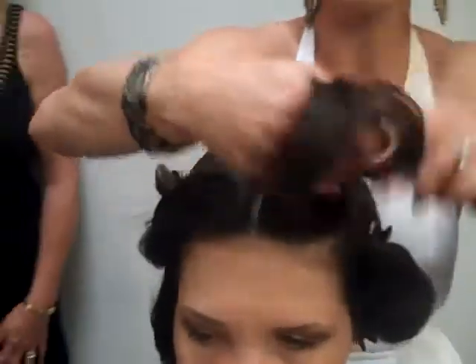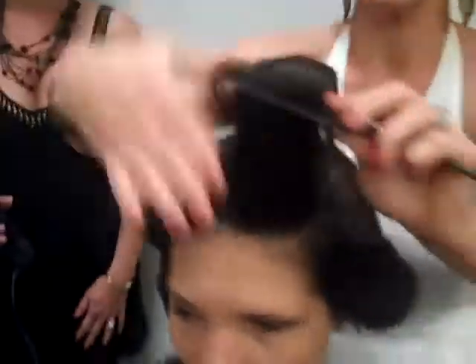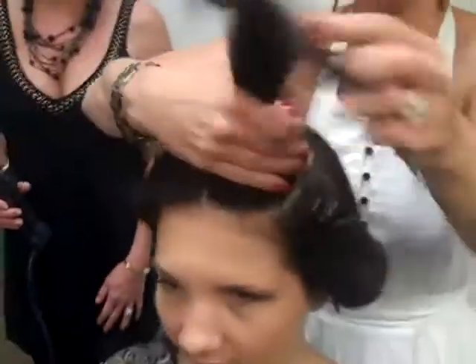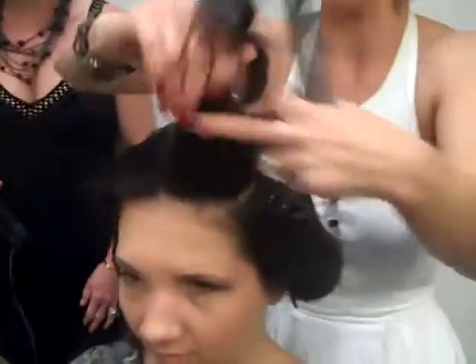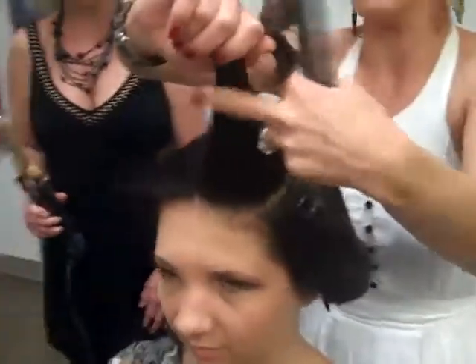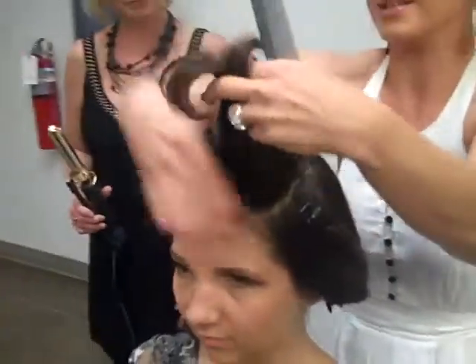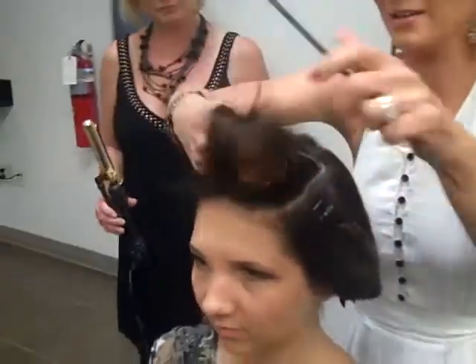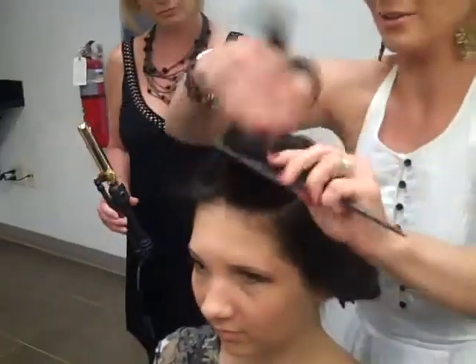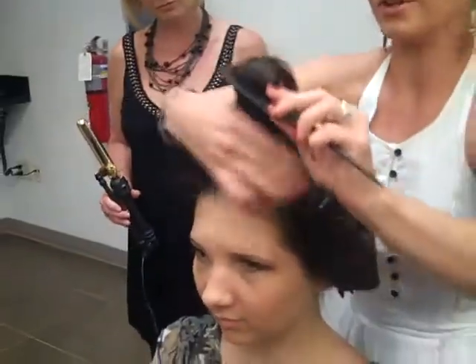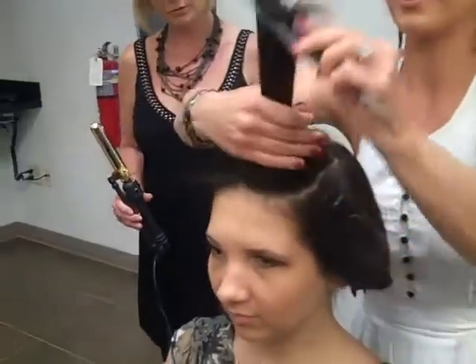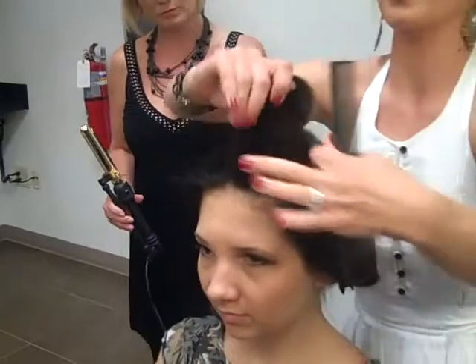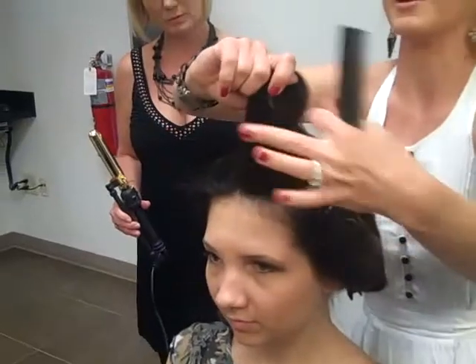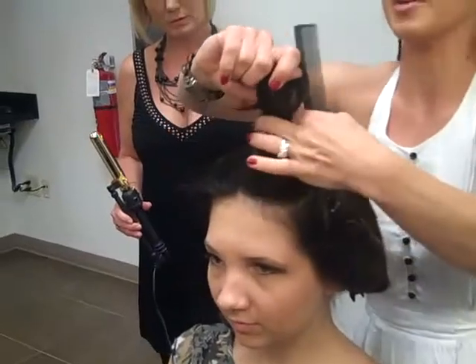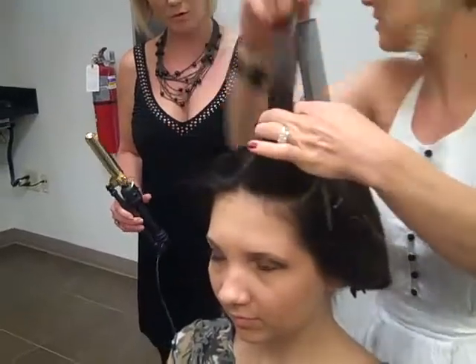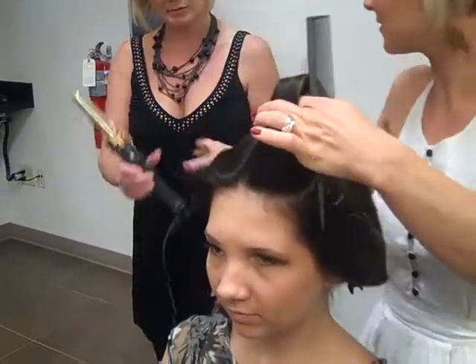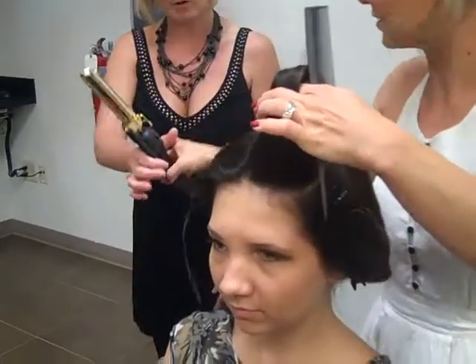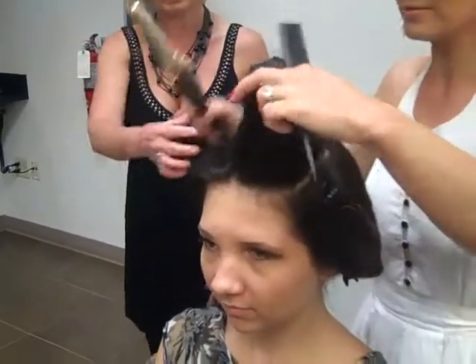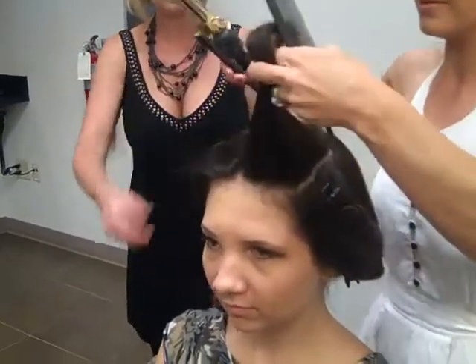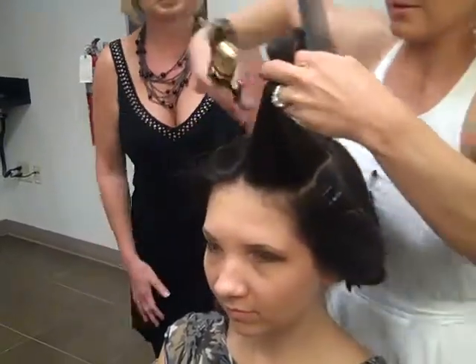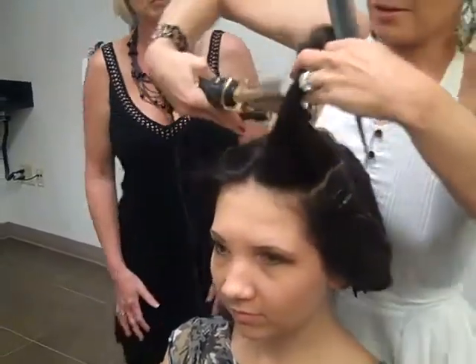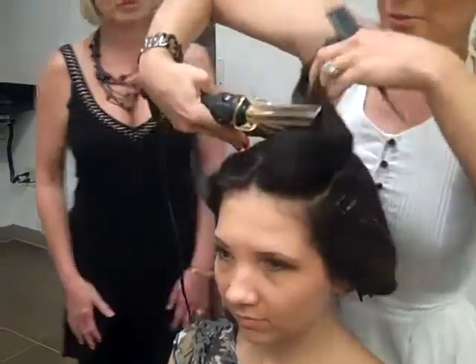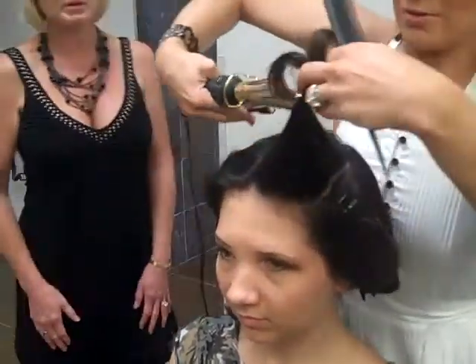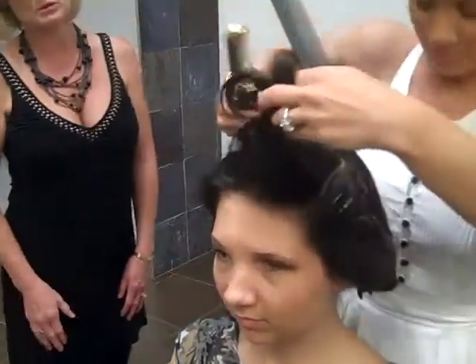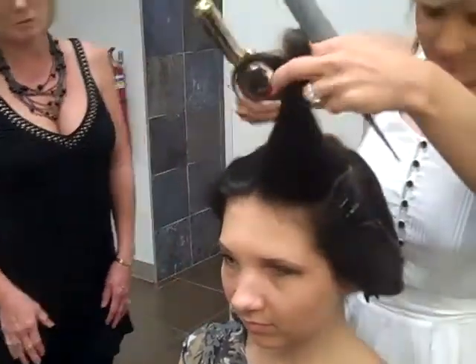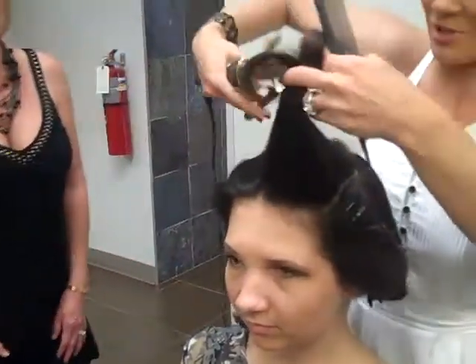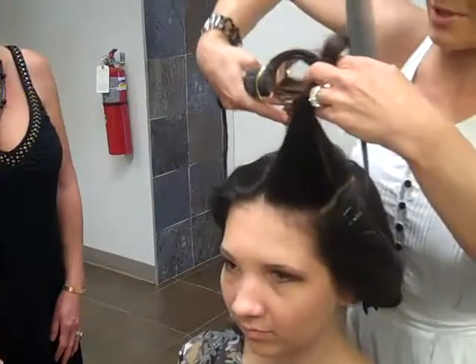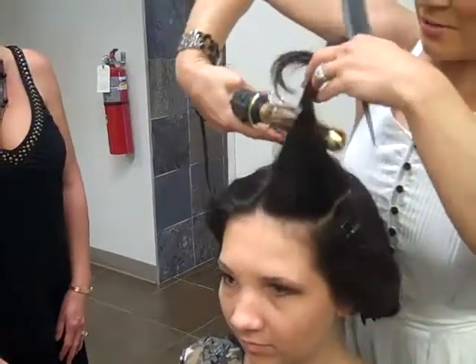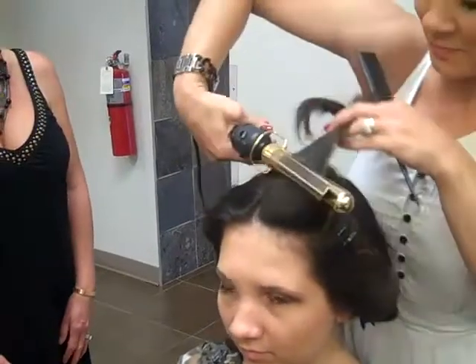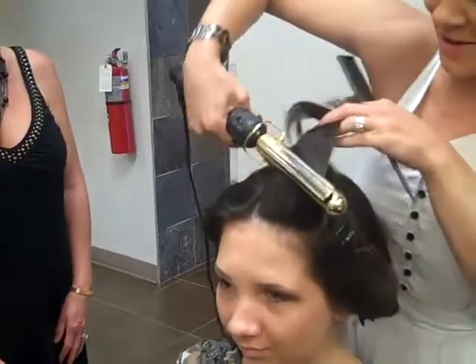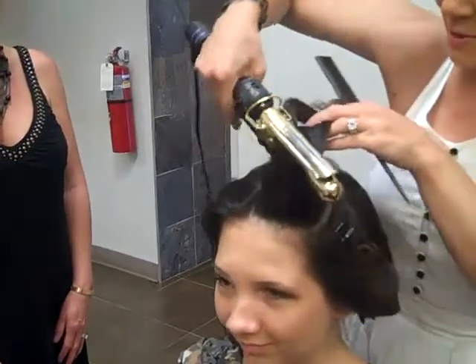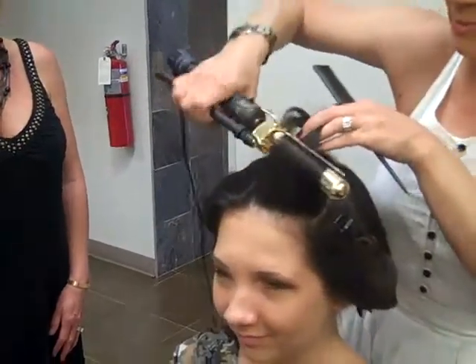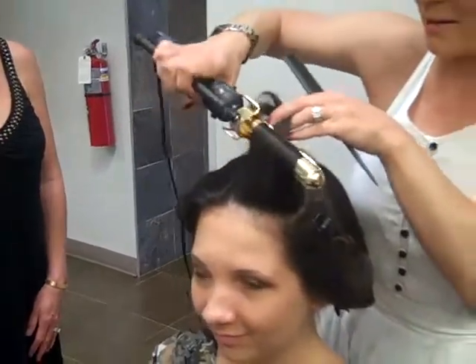Whatever side you part on is the side that you're going to curl back. So I parted it down the center, and then we're going to roll this back.